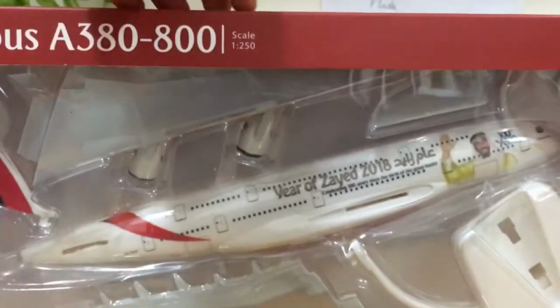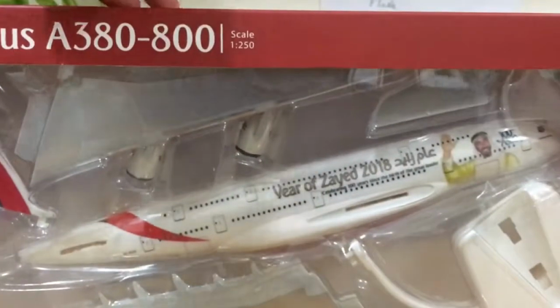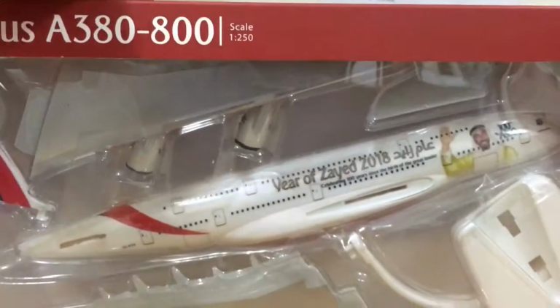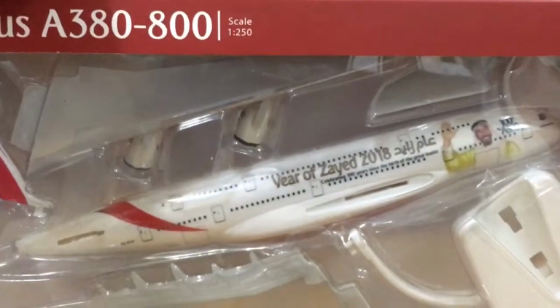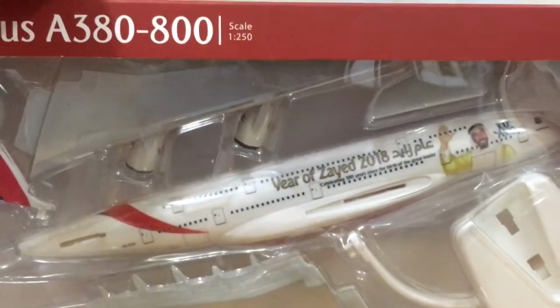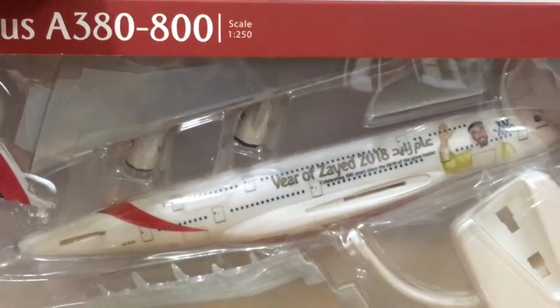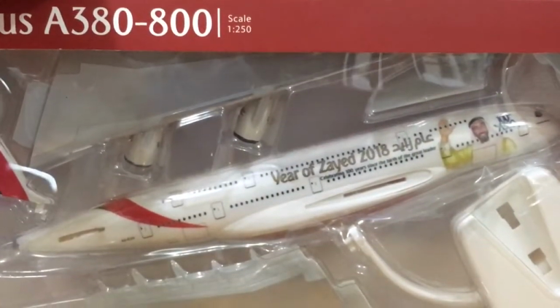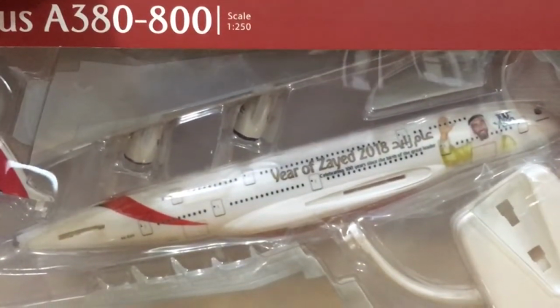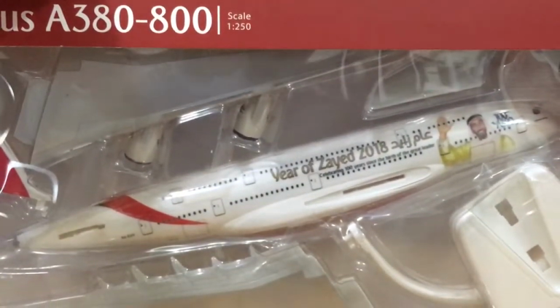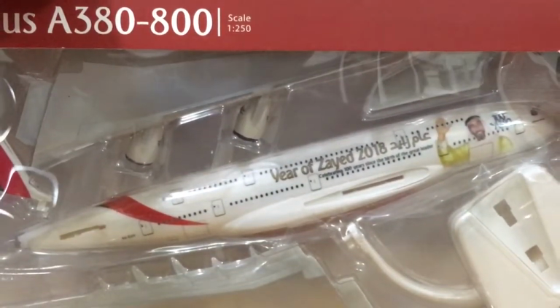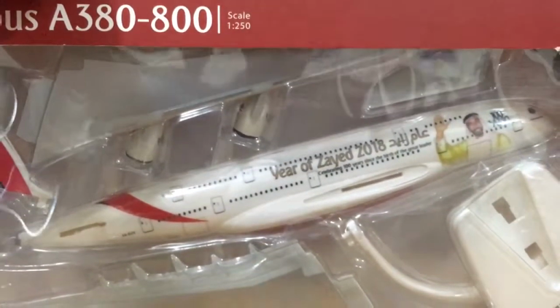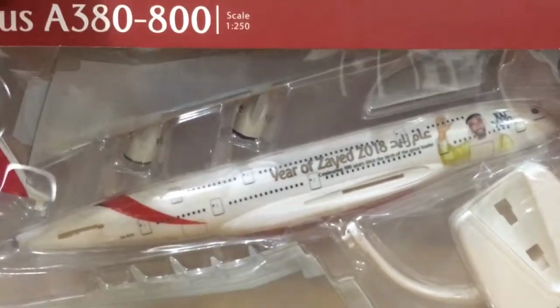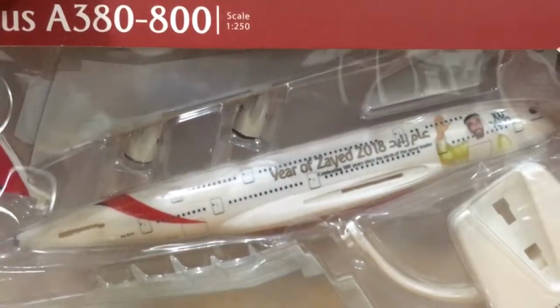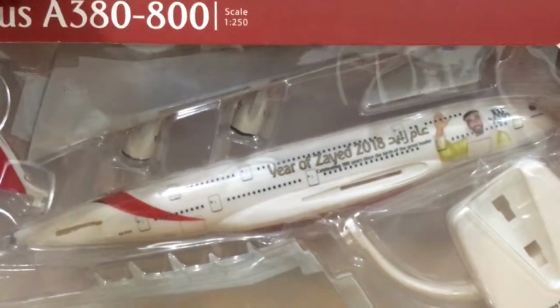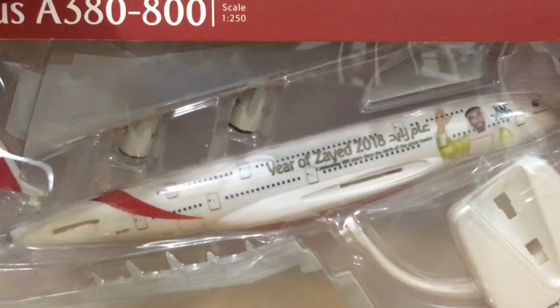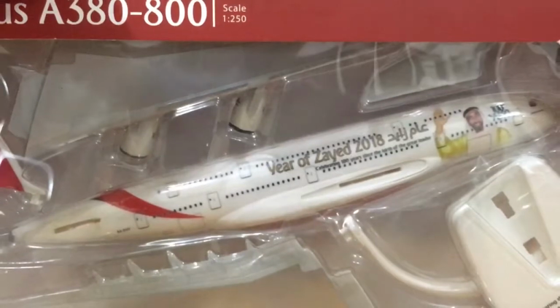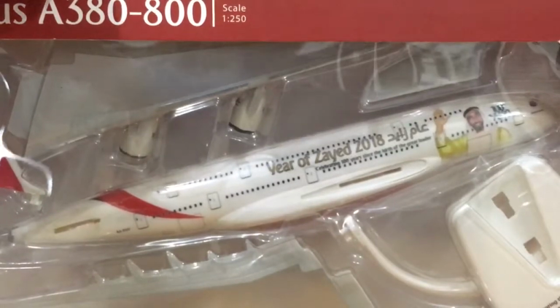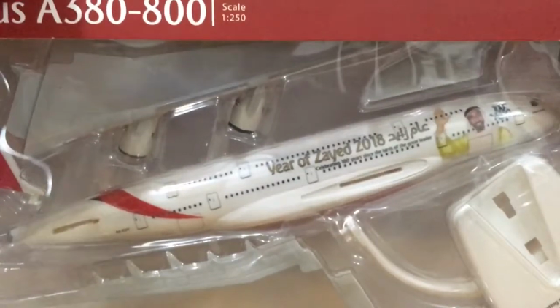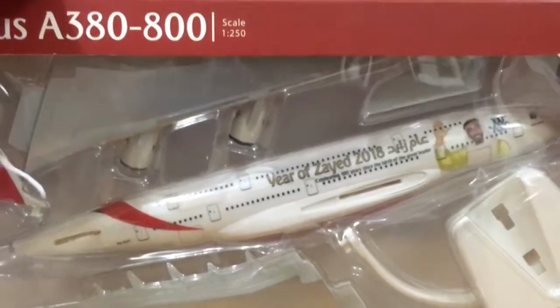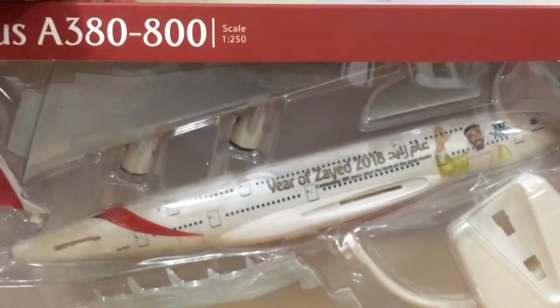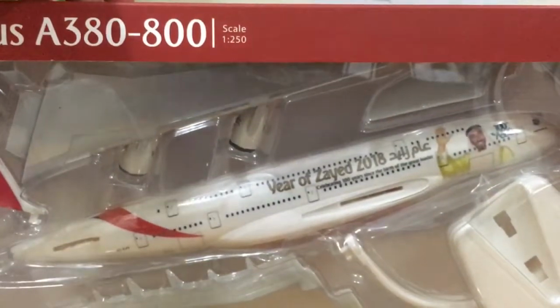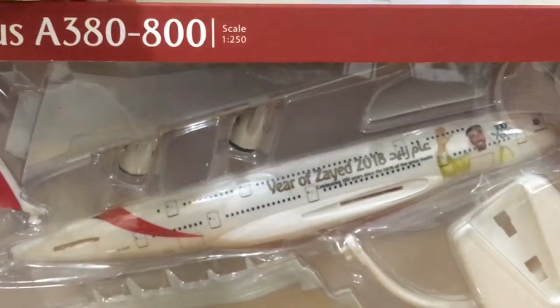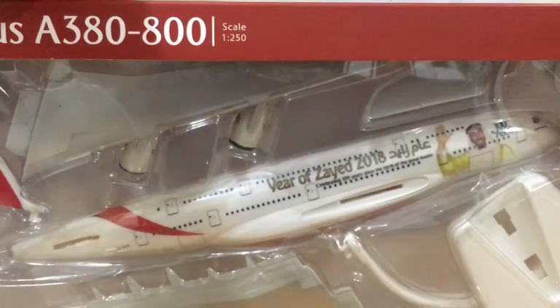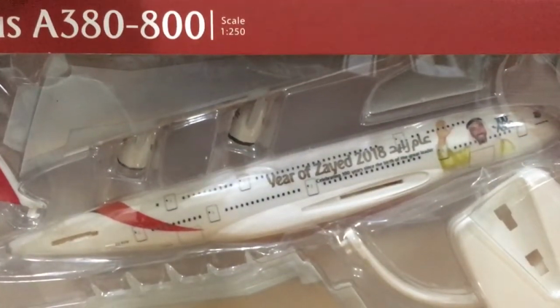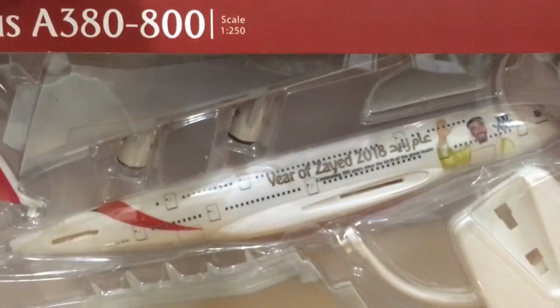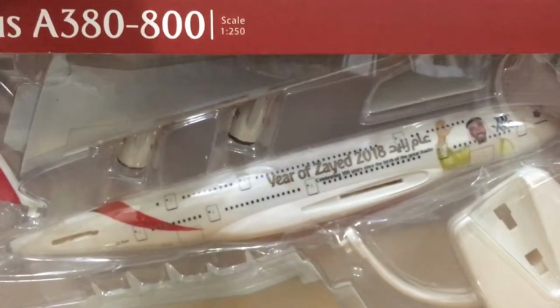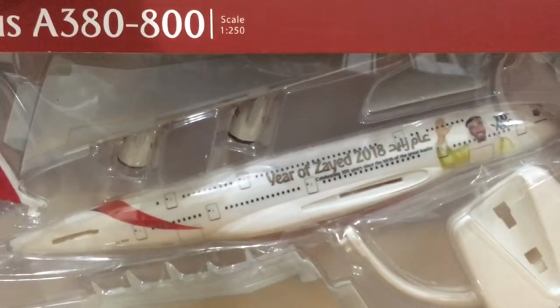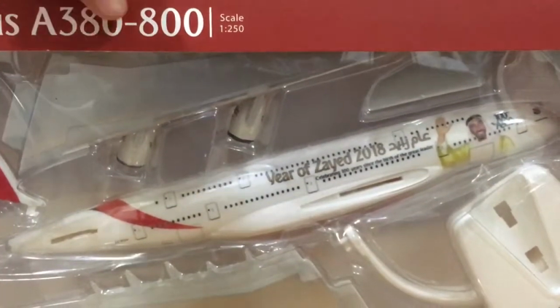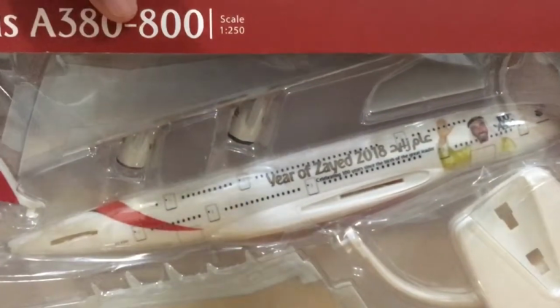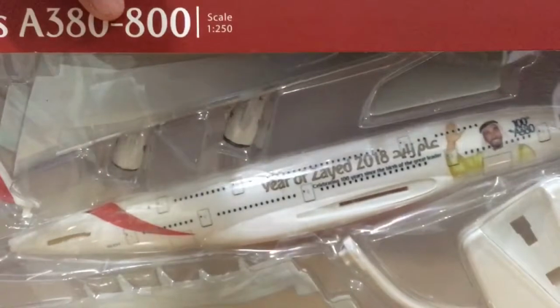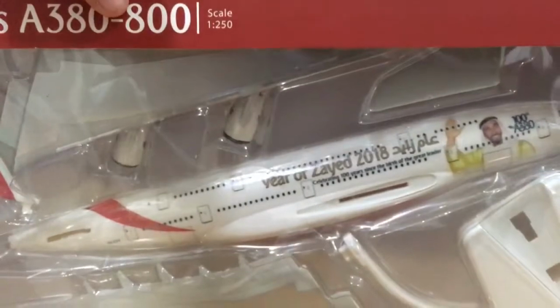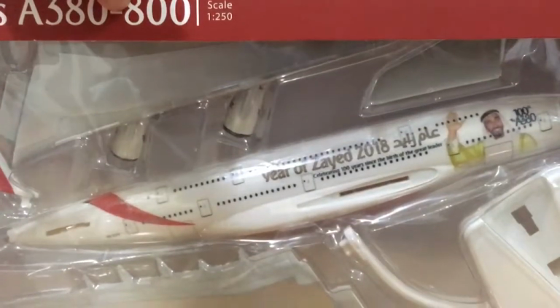Actually, when I got this today it was the last model. I'm not sure if more will come, so I'm very lucky to get this model.